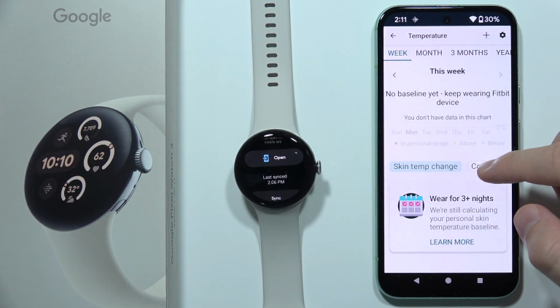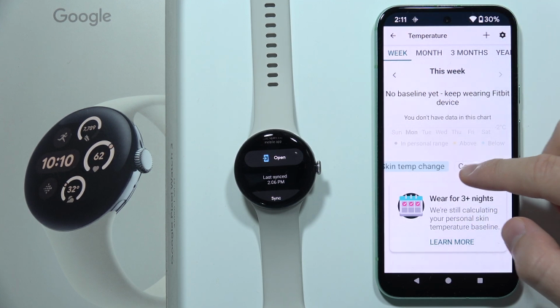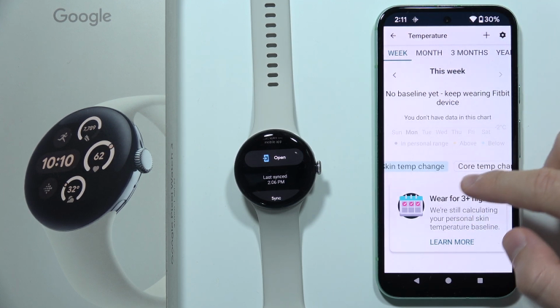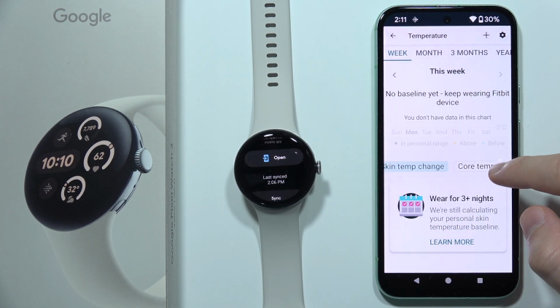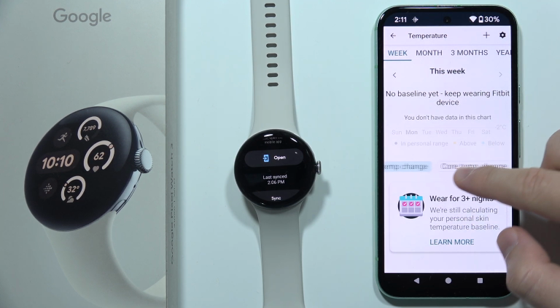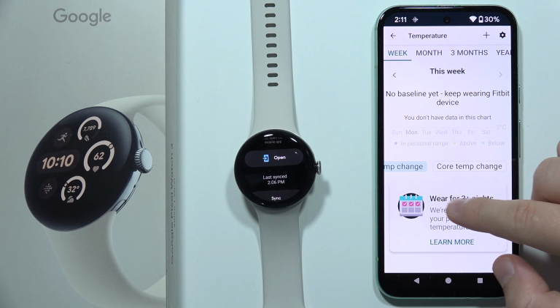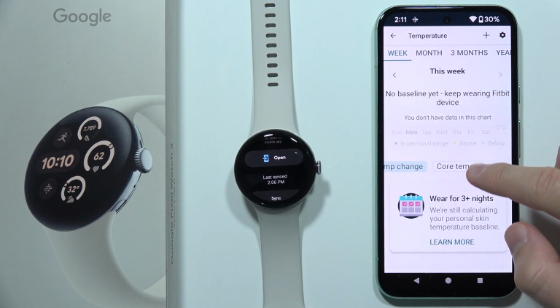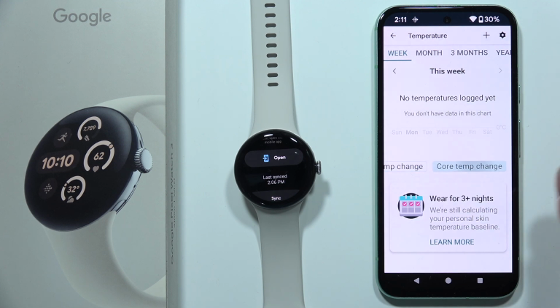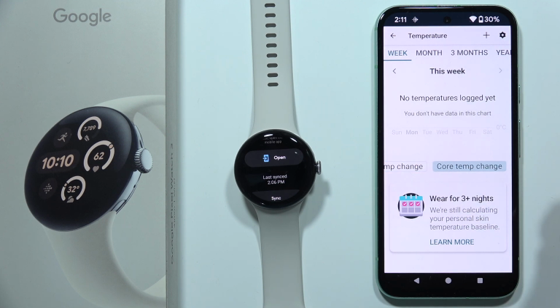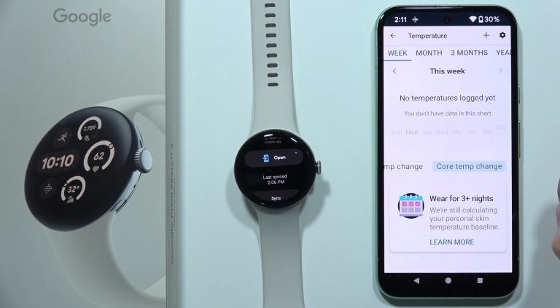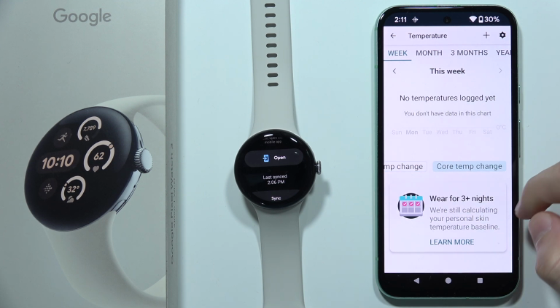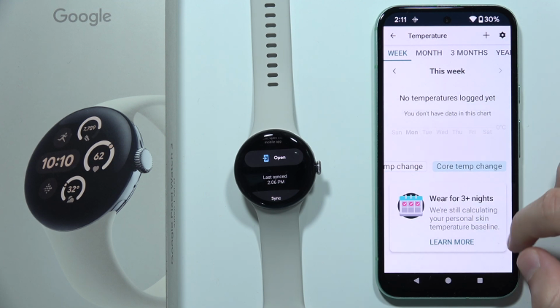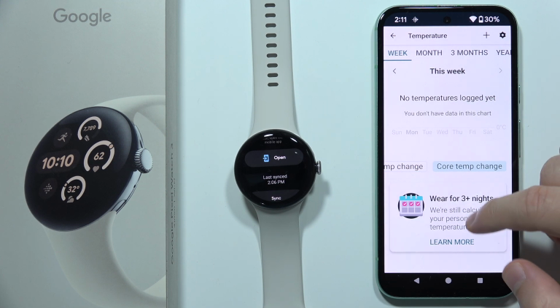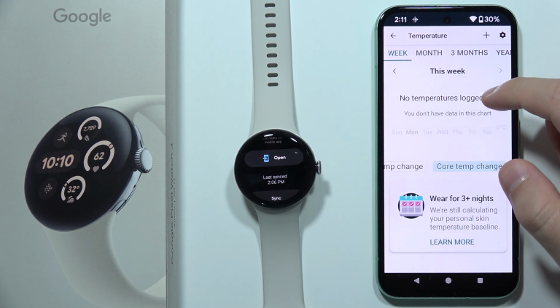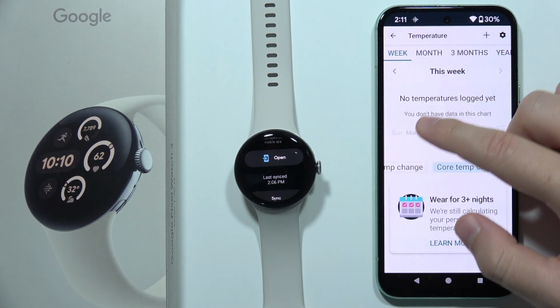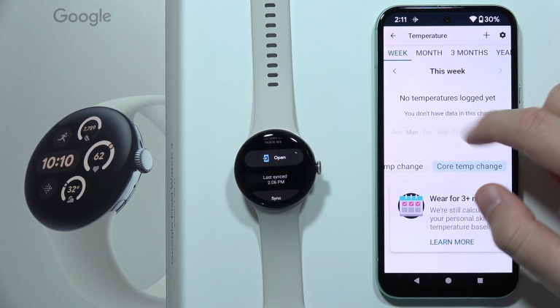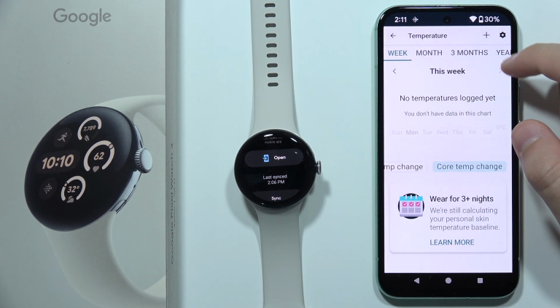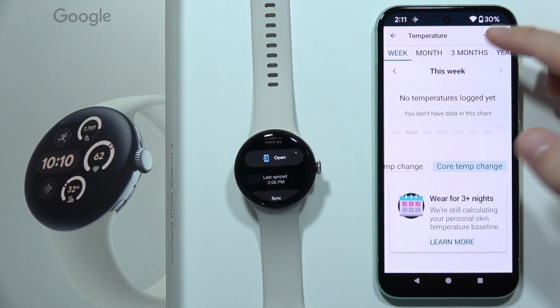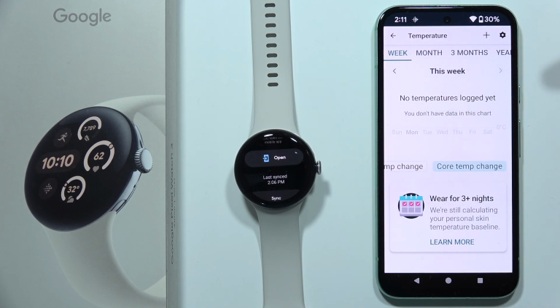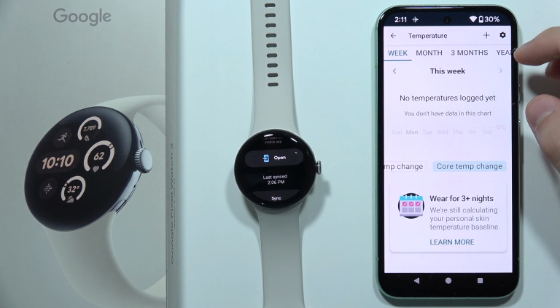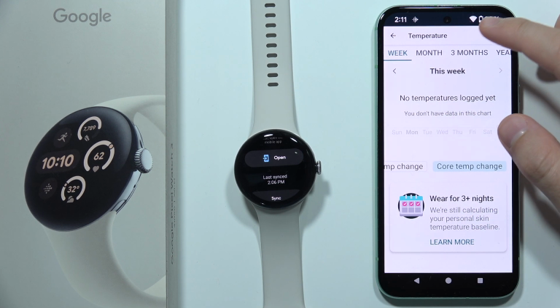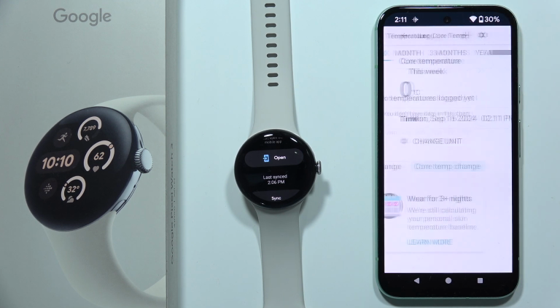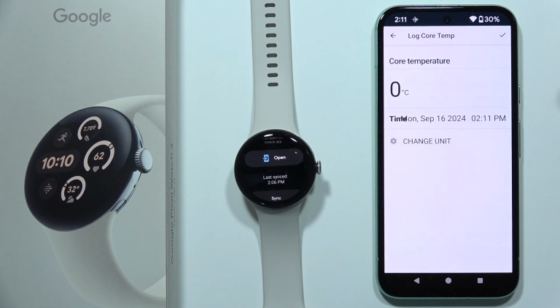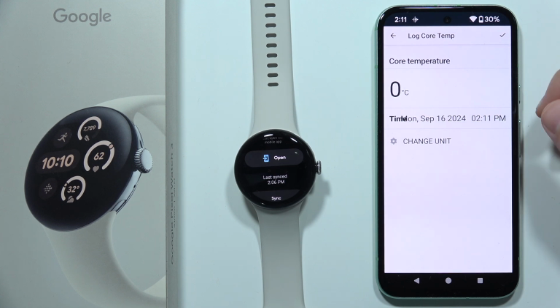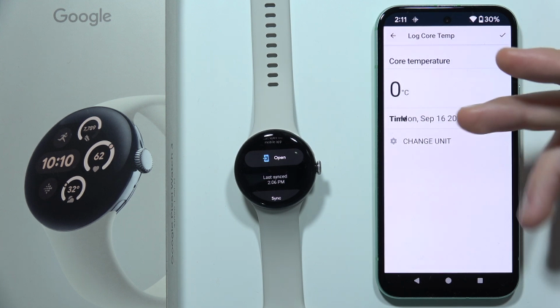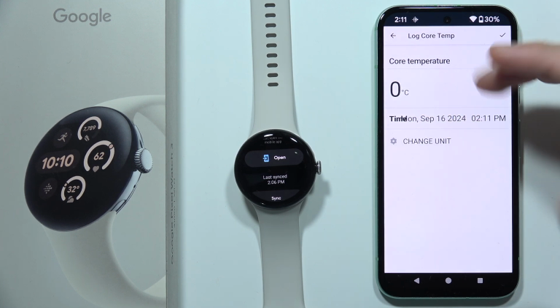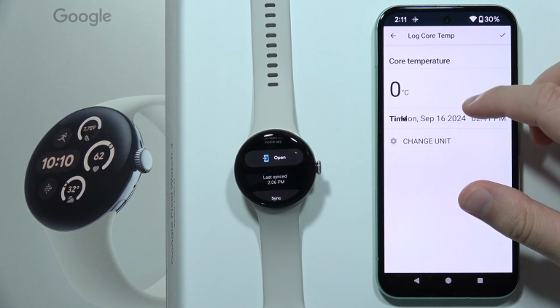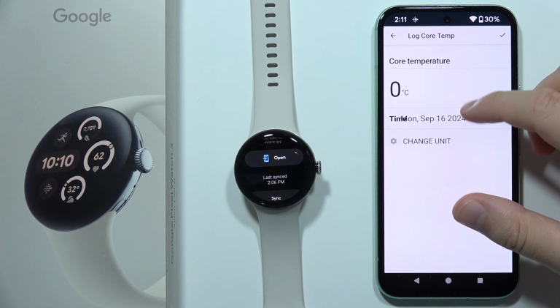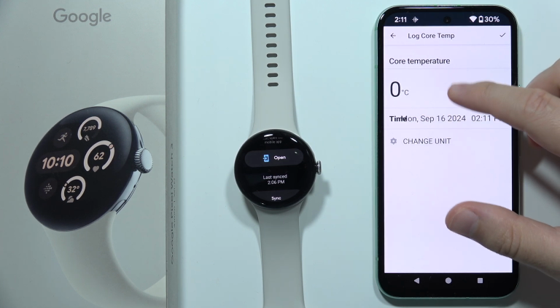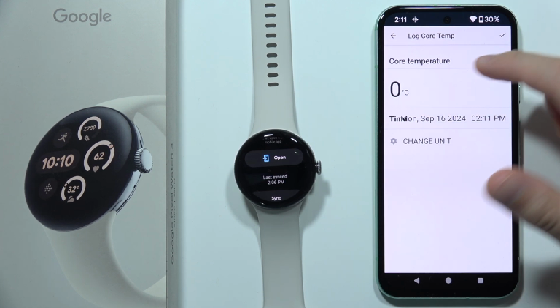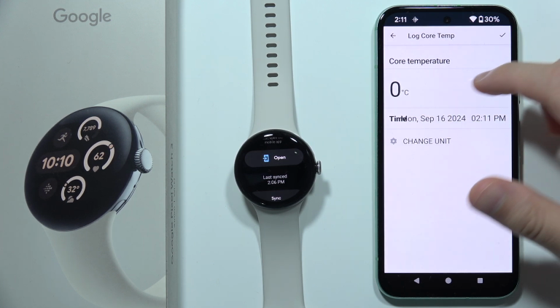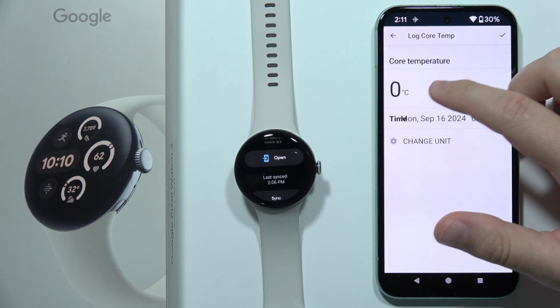You can check the skin temperature change and the core temperature change. This is basically all the data available. When you click here, you can even add the temperature manually.